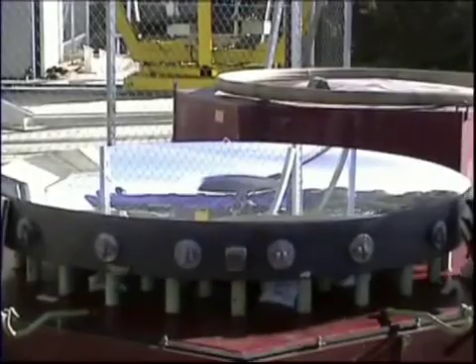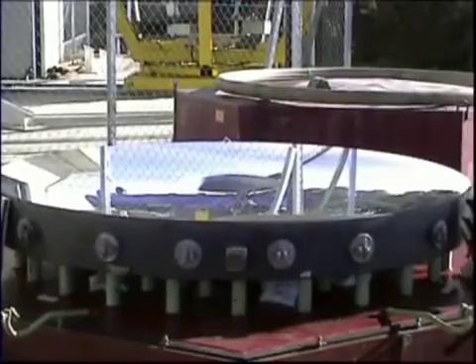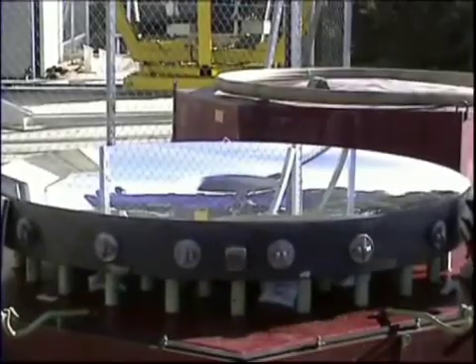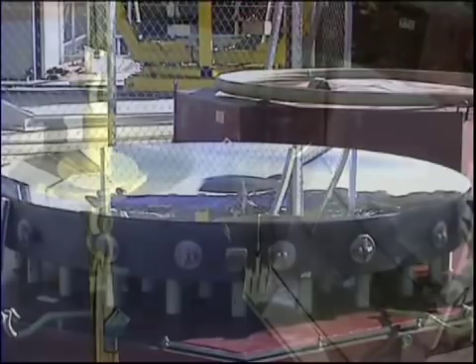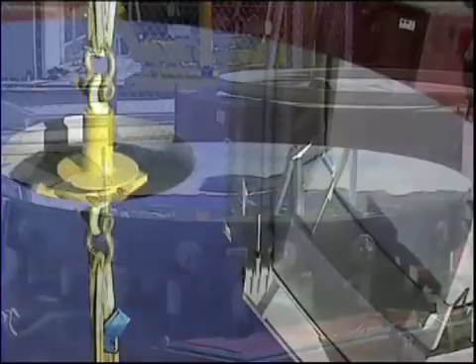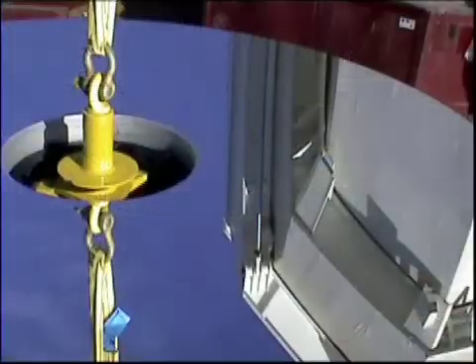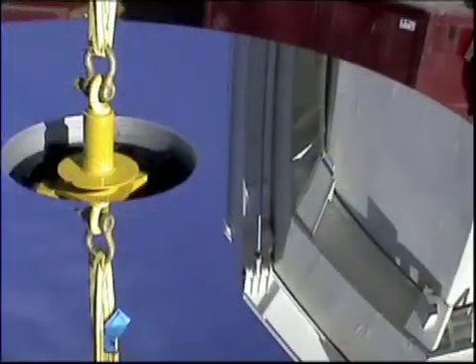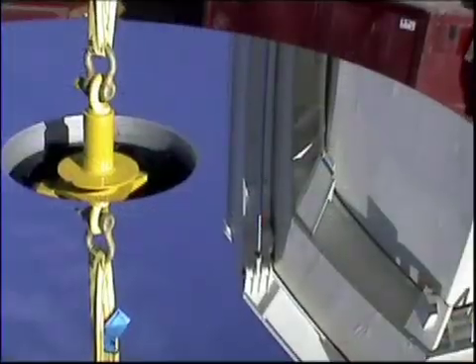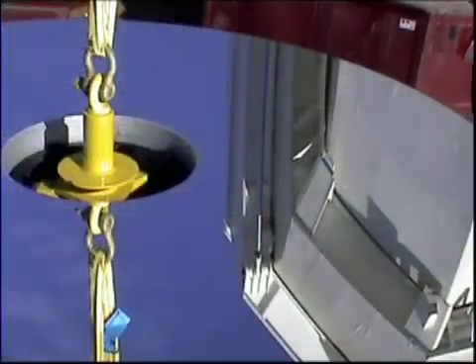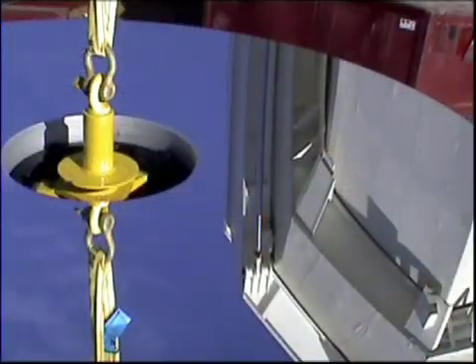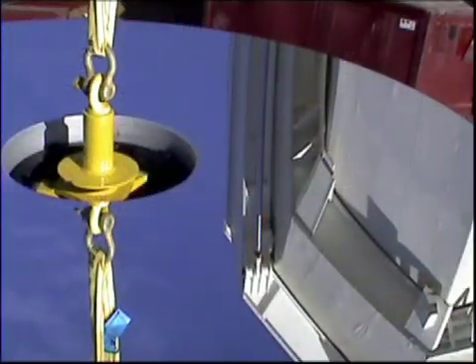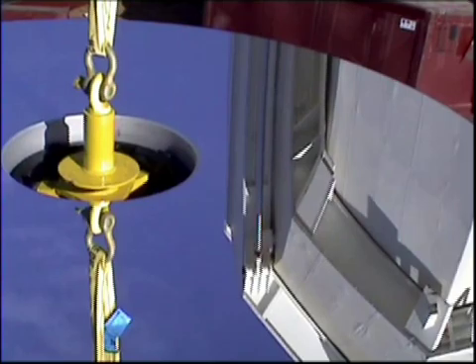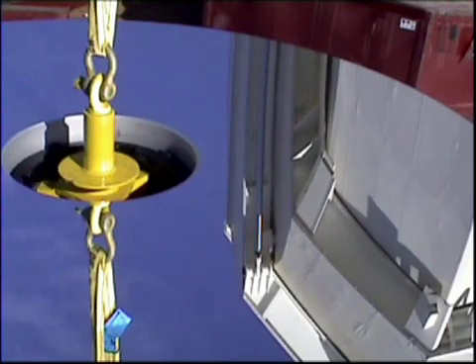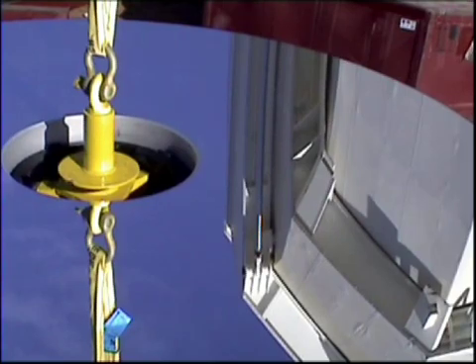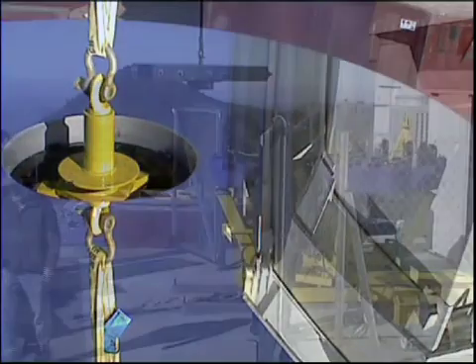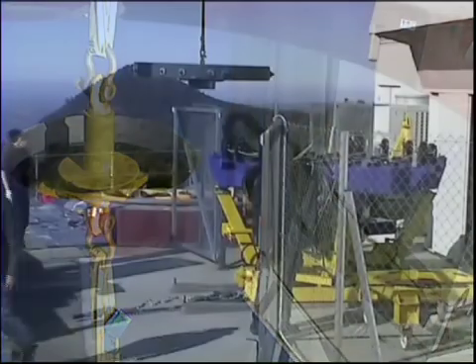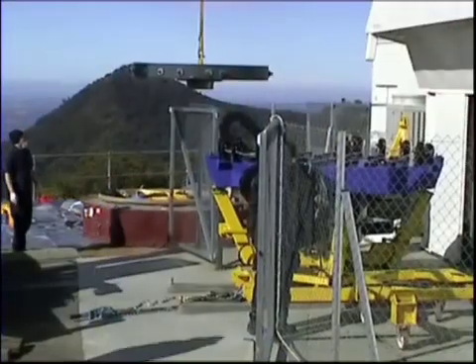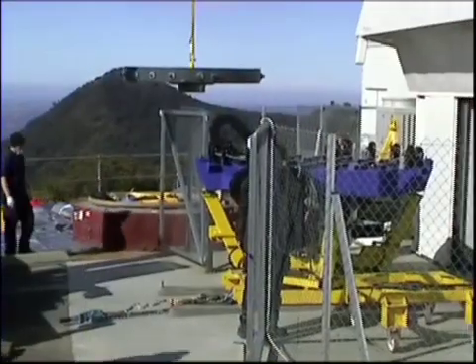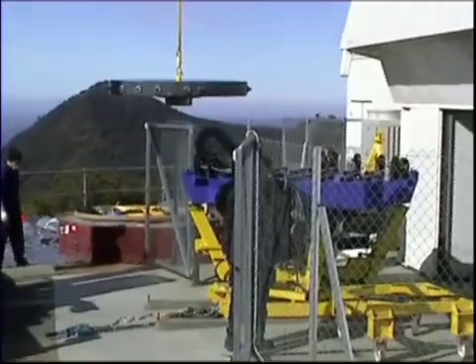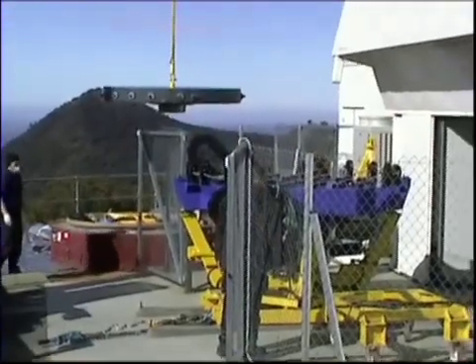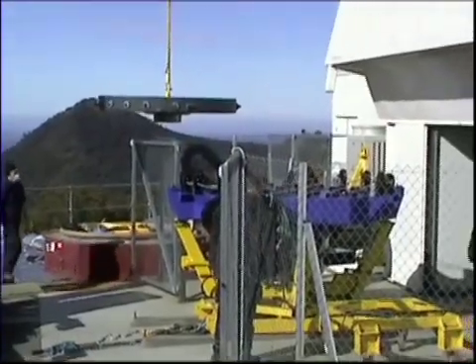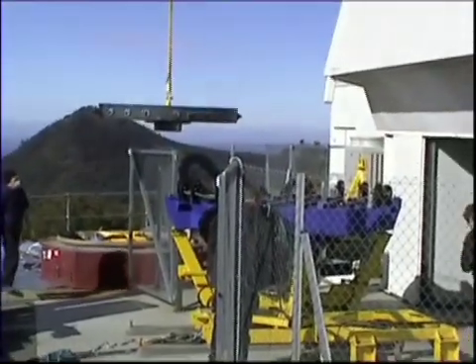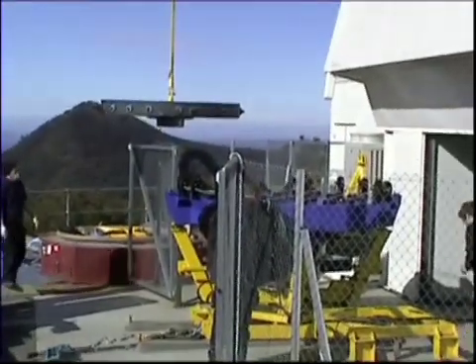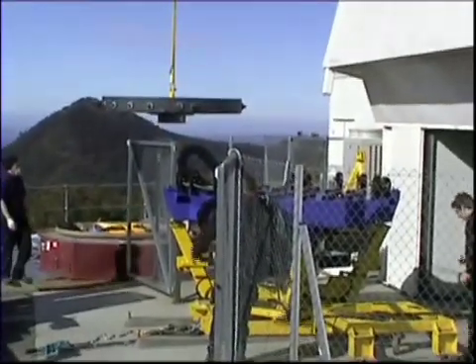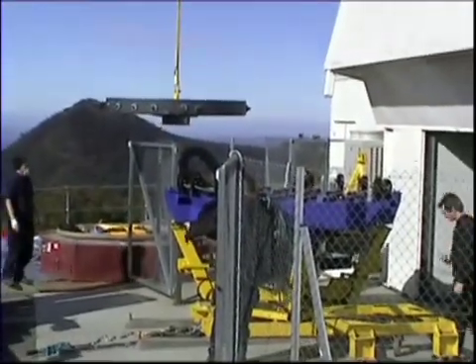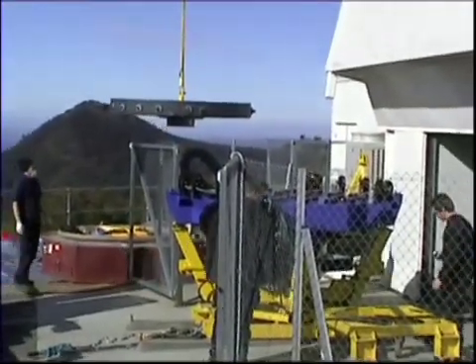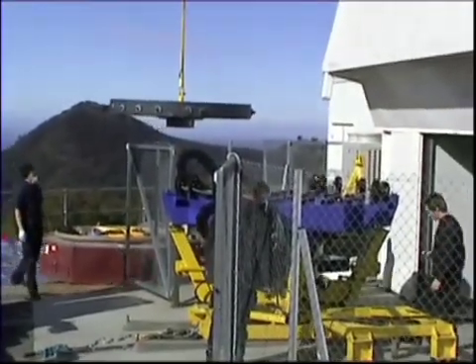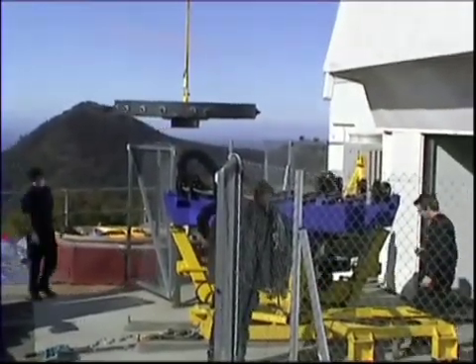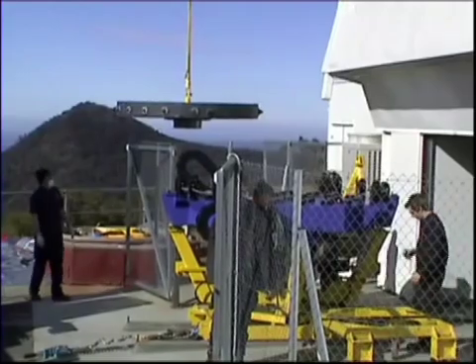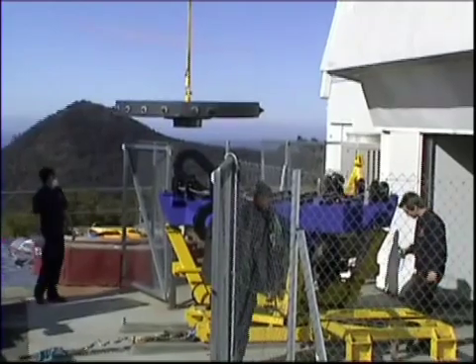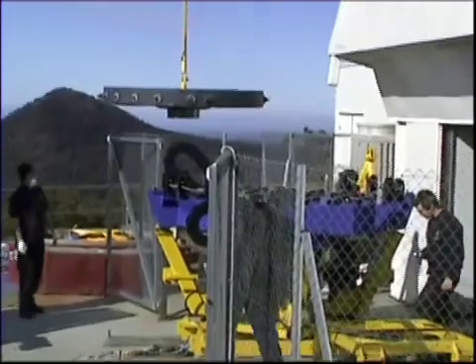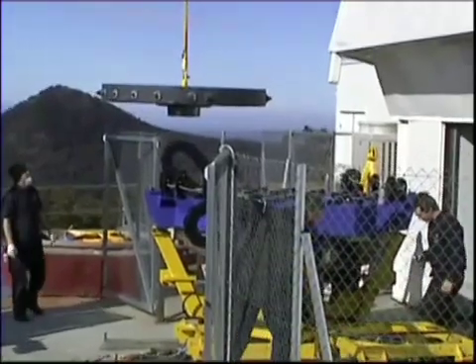The primary mirror is not only exceptionally heavy but takes over a year to manufacture, ensuring that its installation is done very late in the build process and with extreme care.